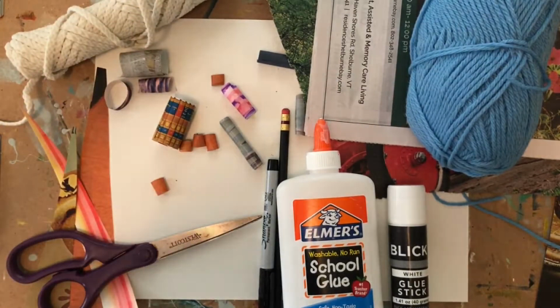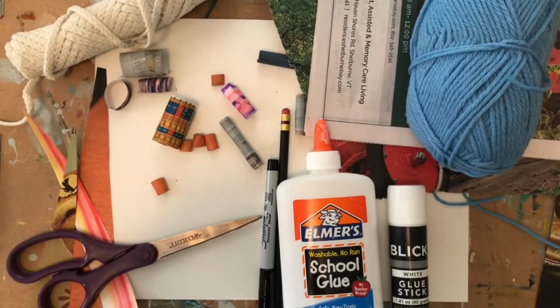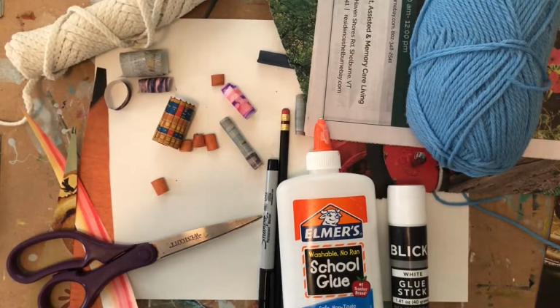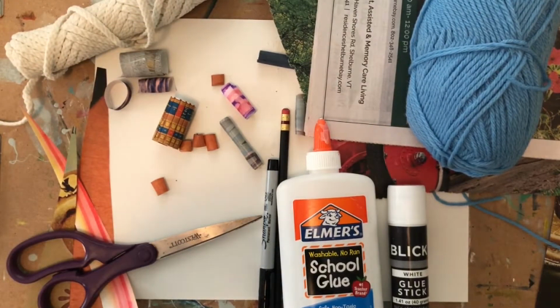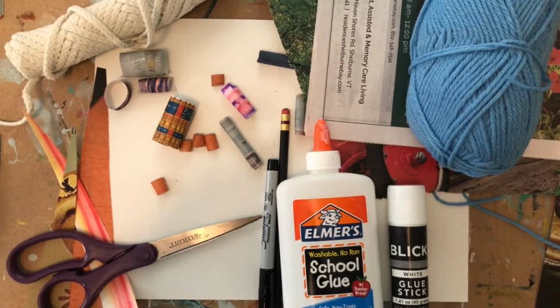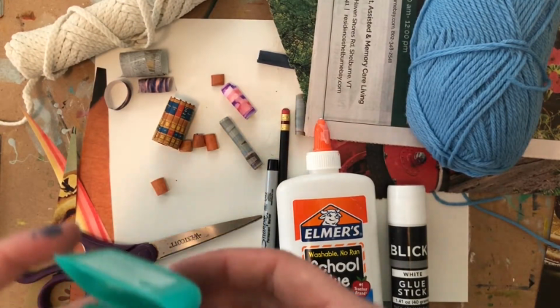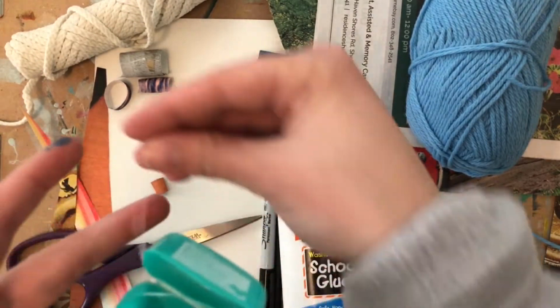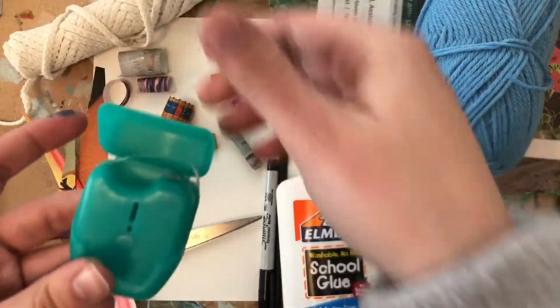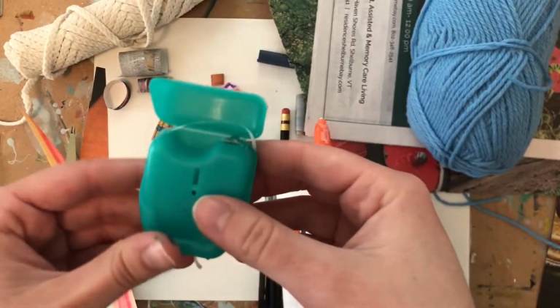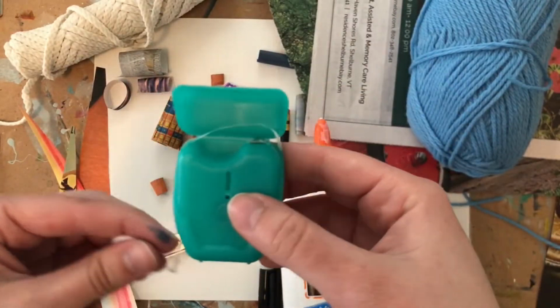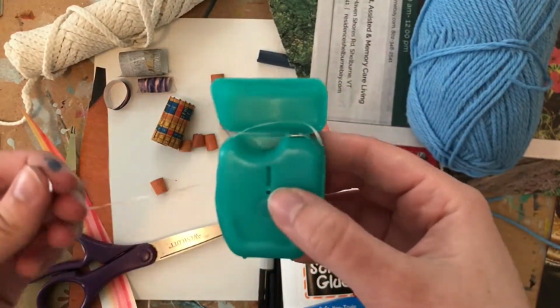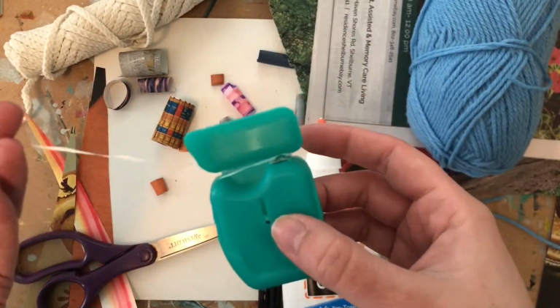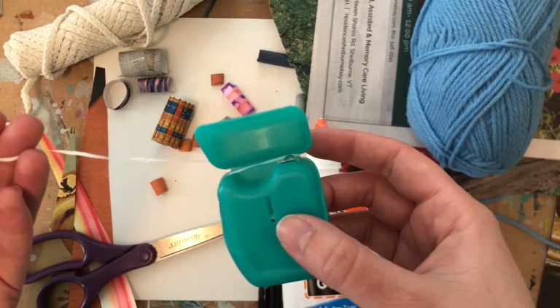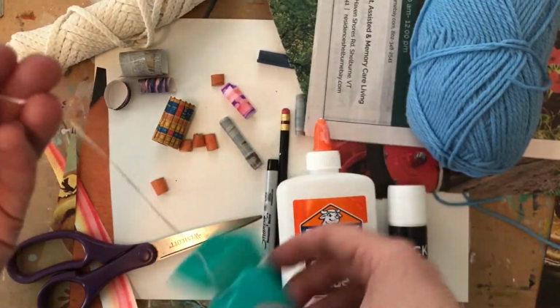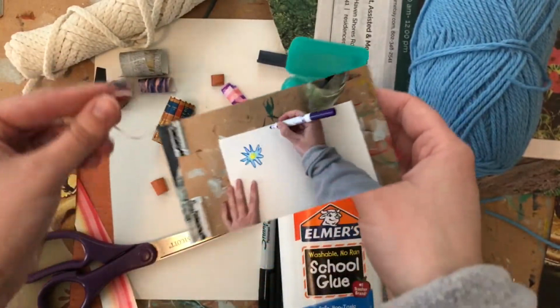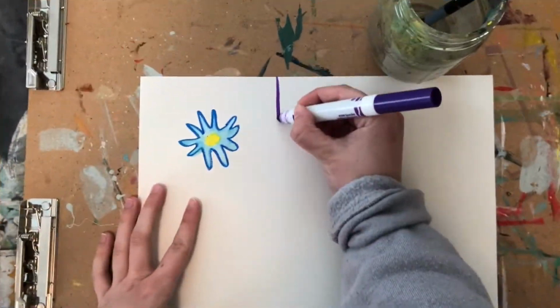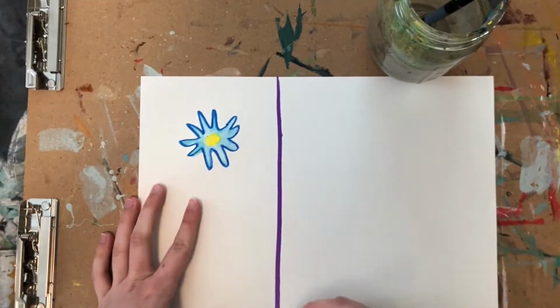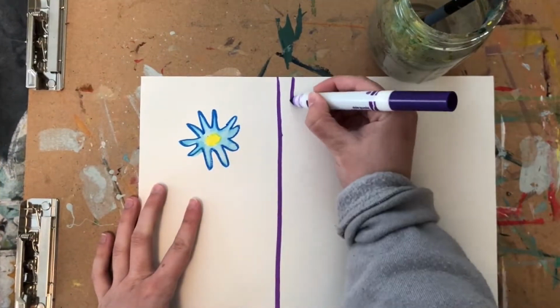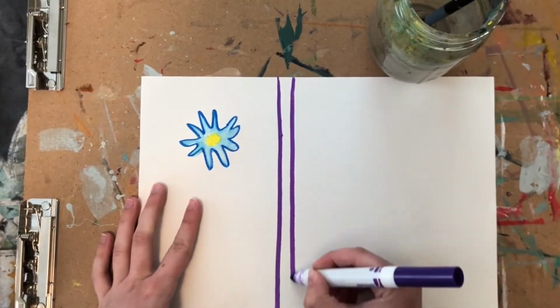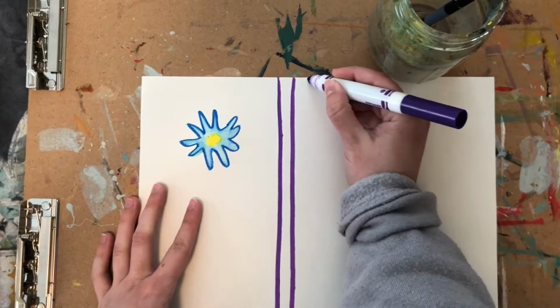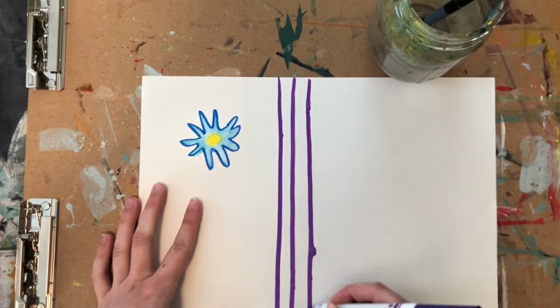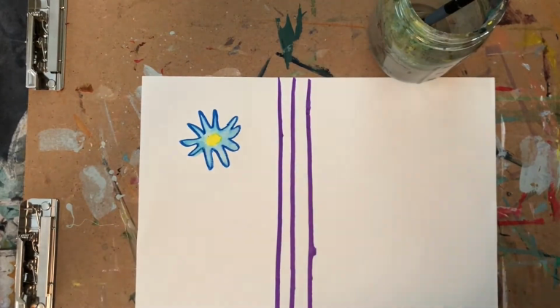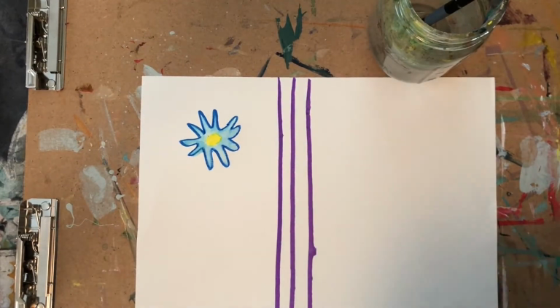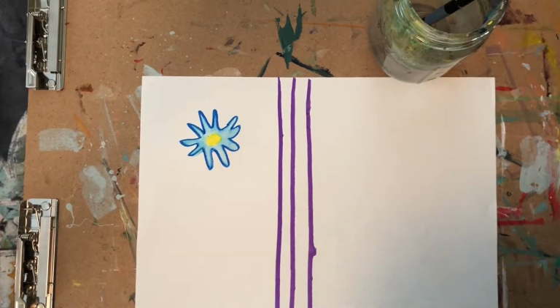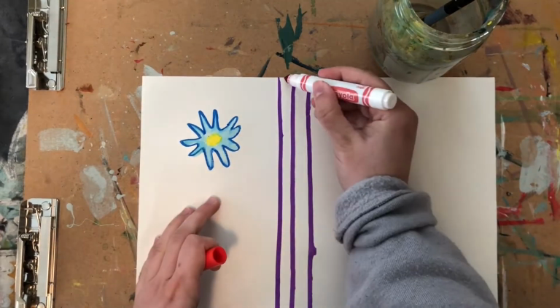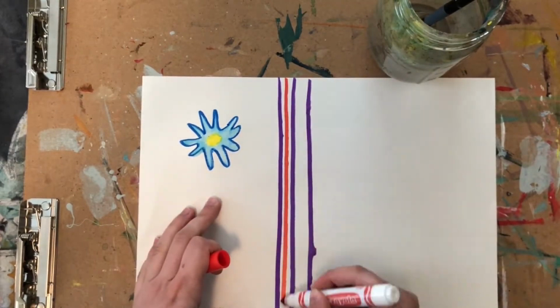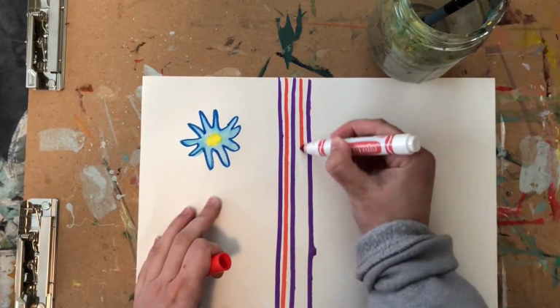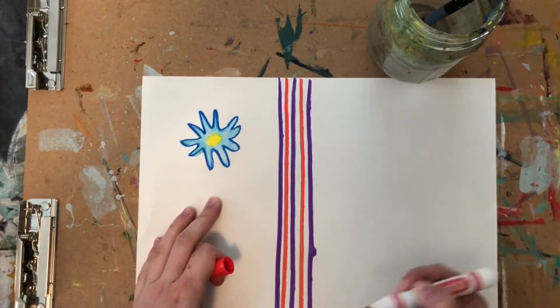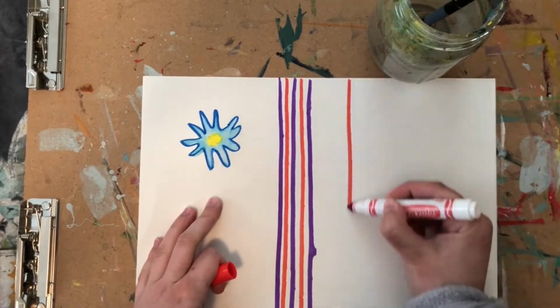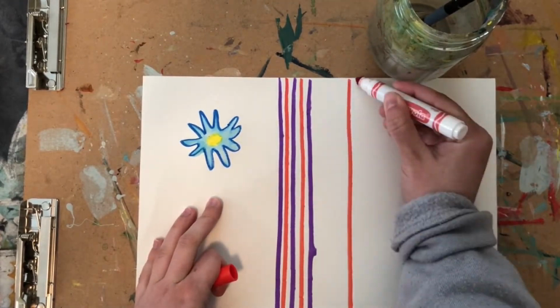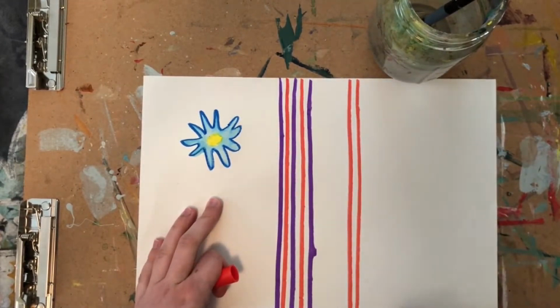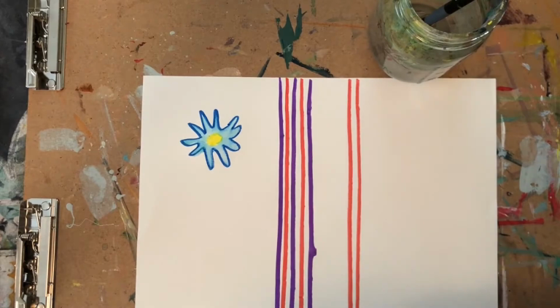You could even use dental floss. There are so many different types of paper you can use to make your paper beads. If you have plain paper, I'm going to show you a way you can decorate it.